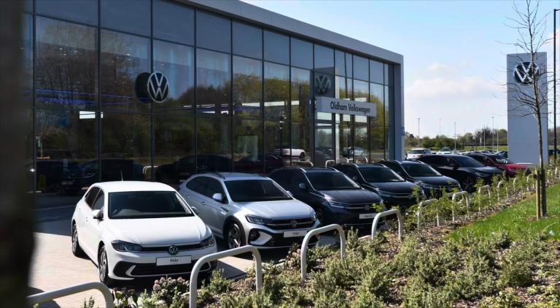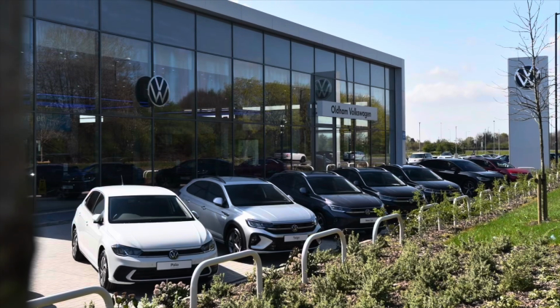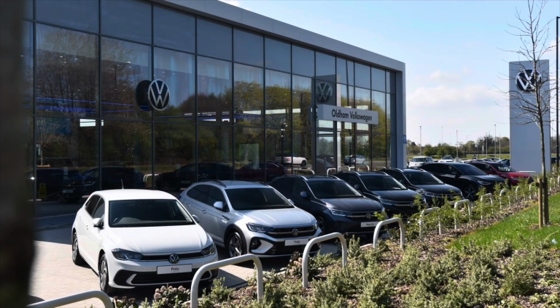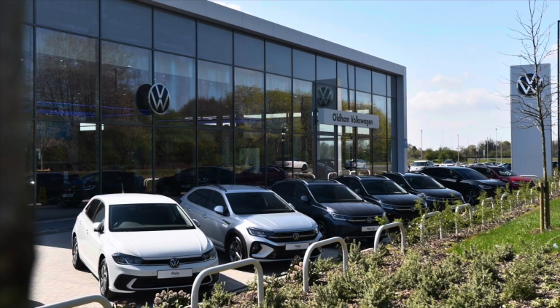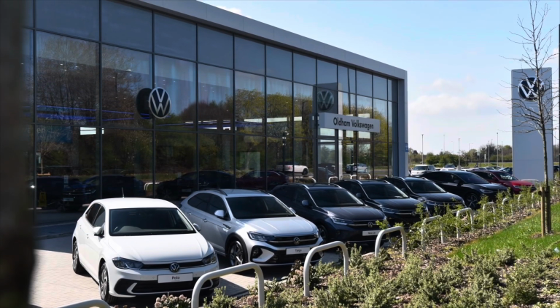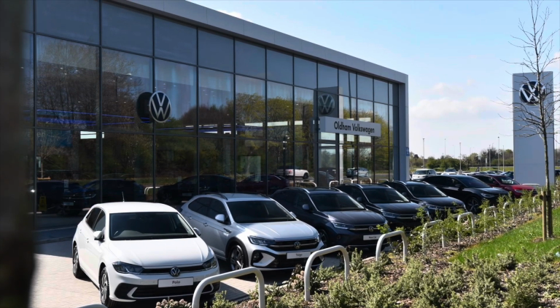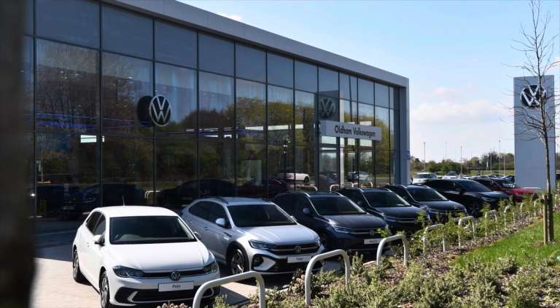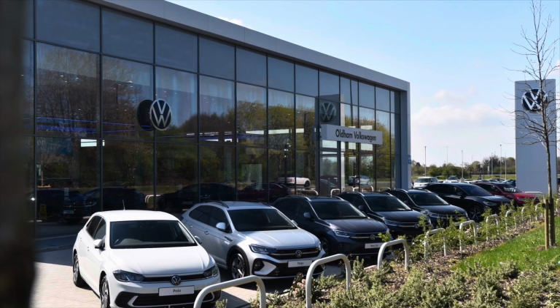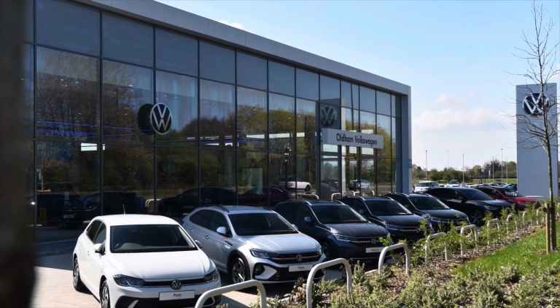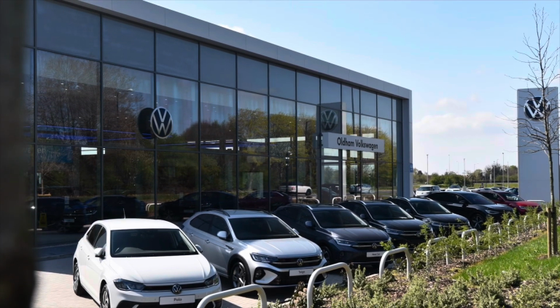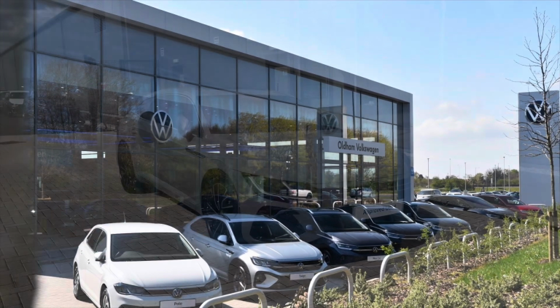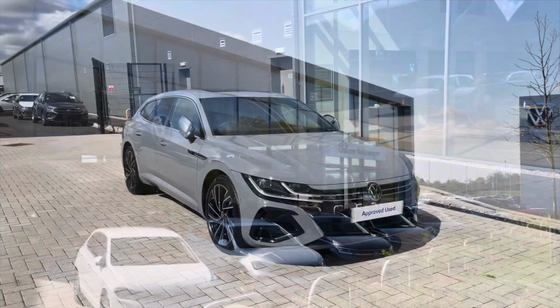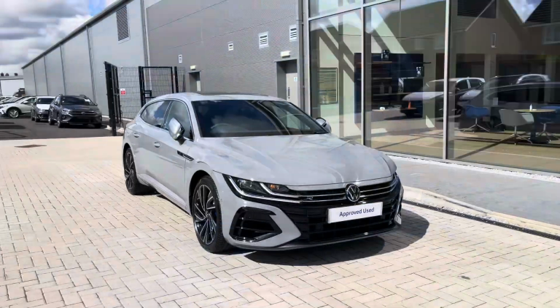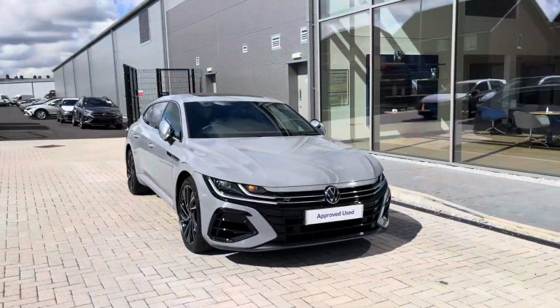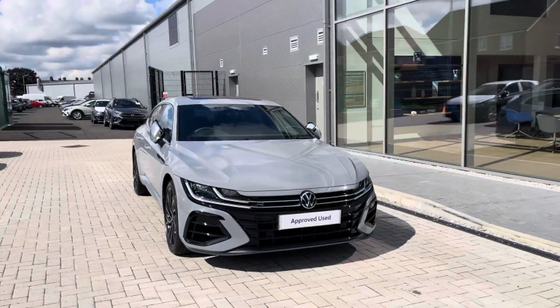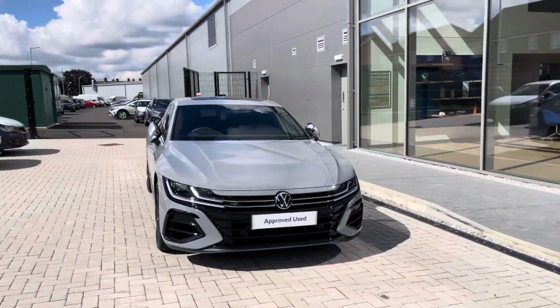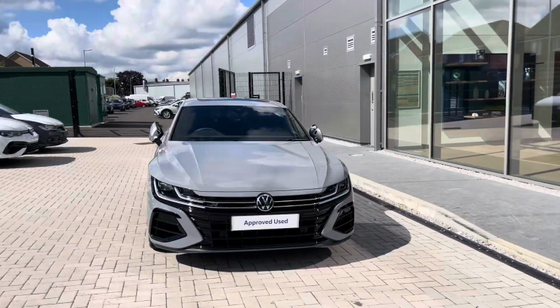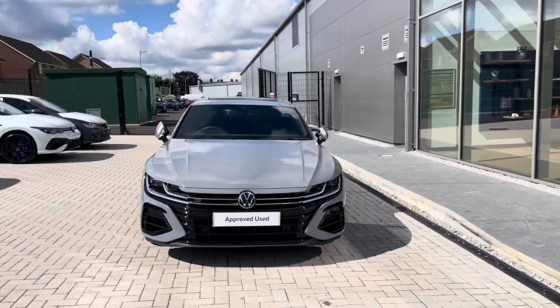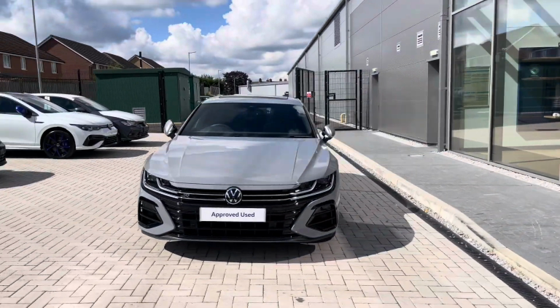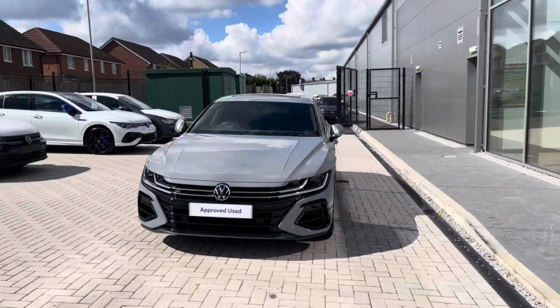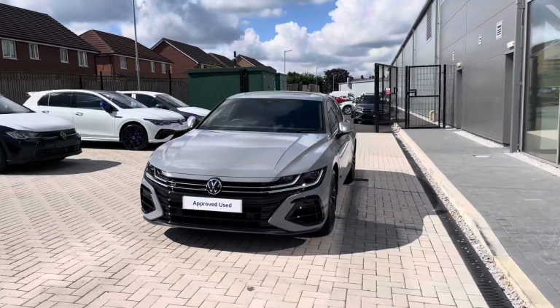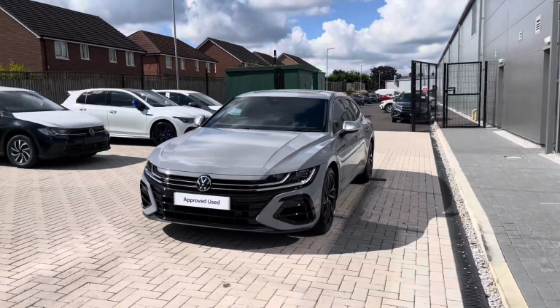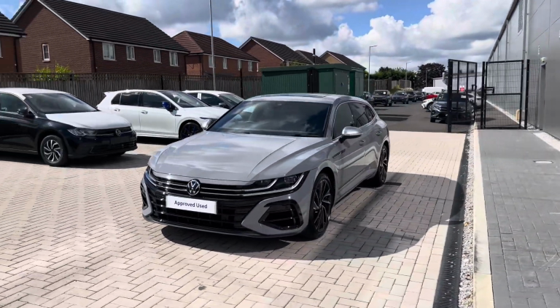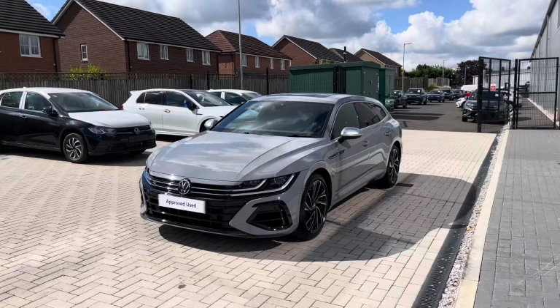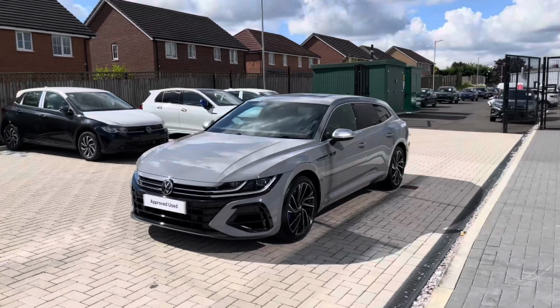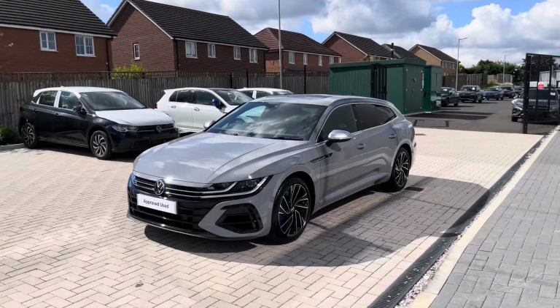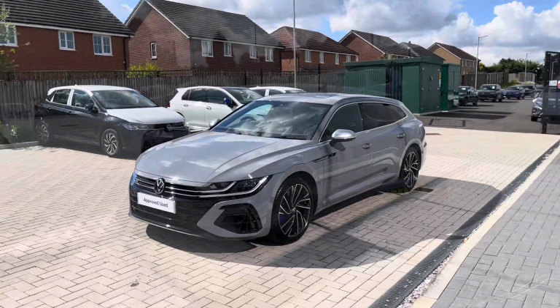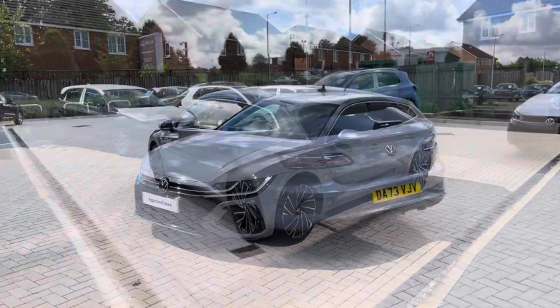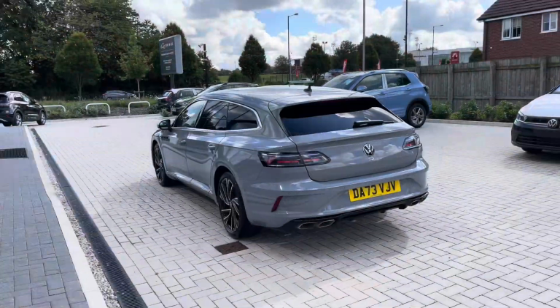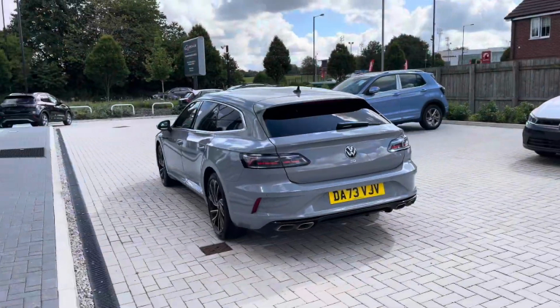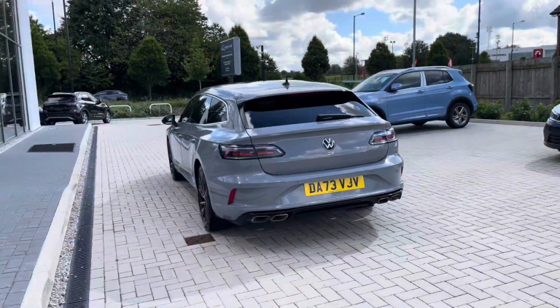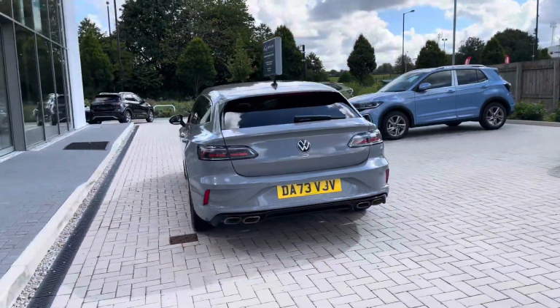Hello from Oldham Volkswagen, my name is Dylan and today I'm going to be showing you around this approved used Volkswagen vehicle — the luxurious Arteon Shooting Brake R, 2.0L TSI at 320 PS 4Motion. It's currently available at Oldham Volkswagen in a moonstone grey finish and it looks remarkable.